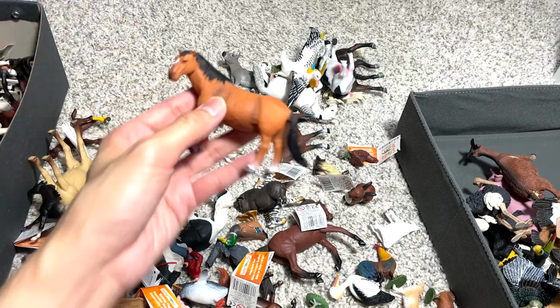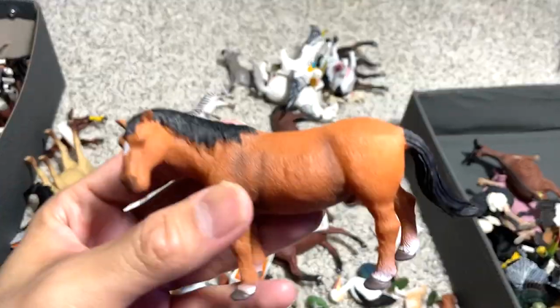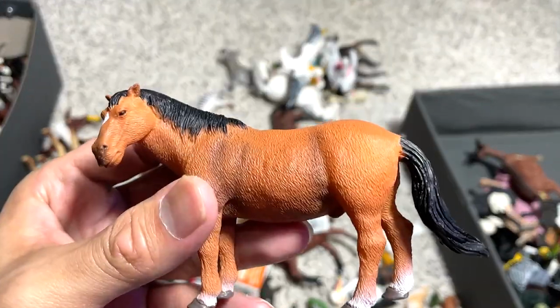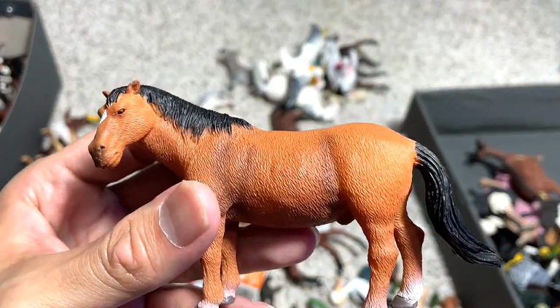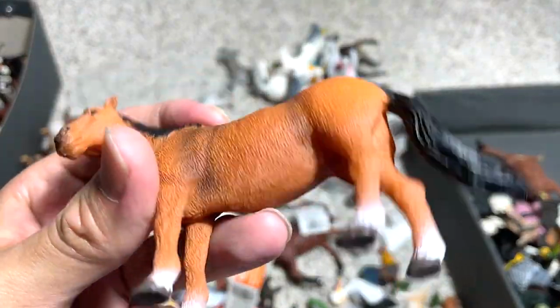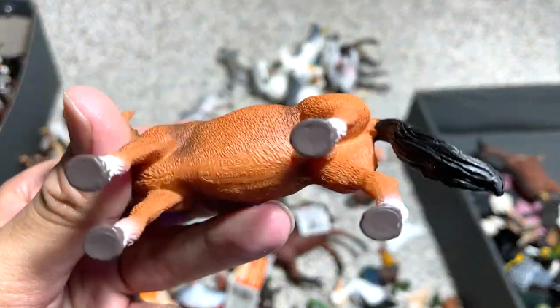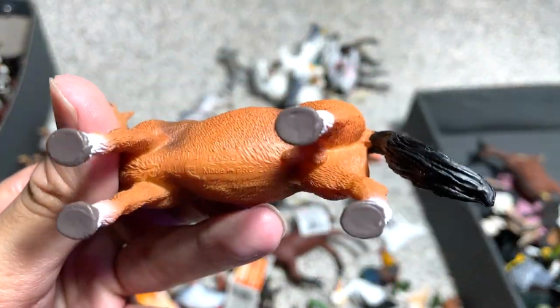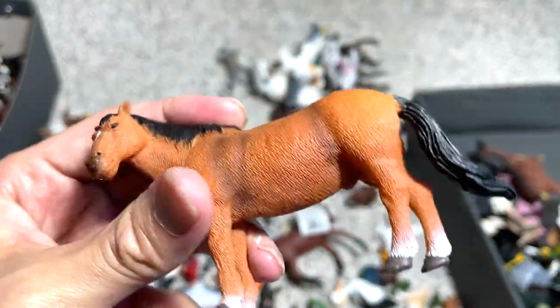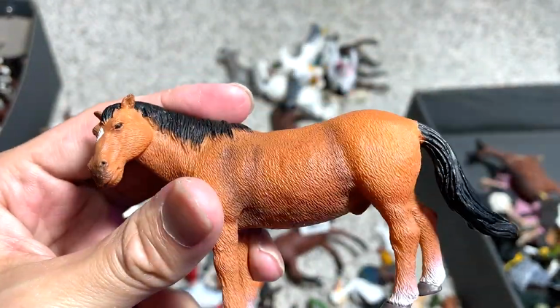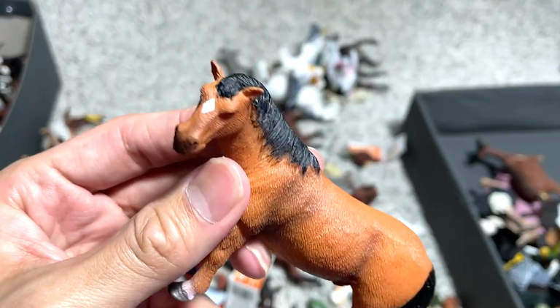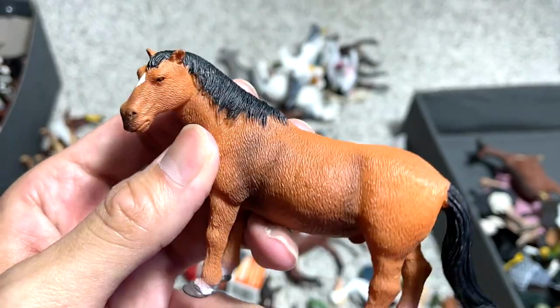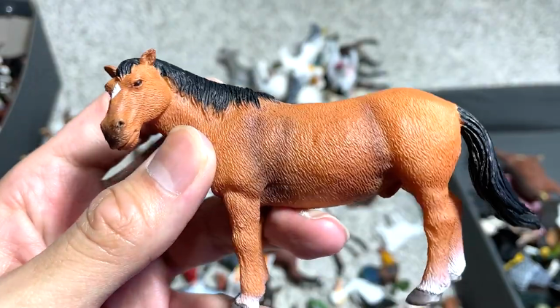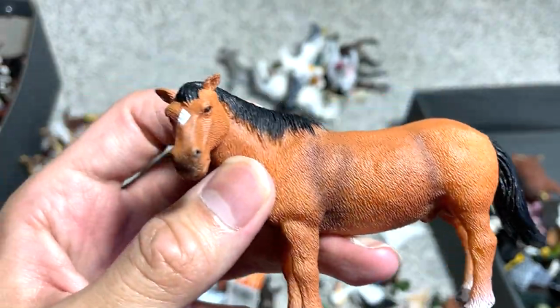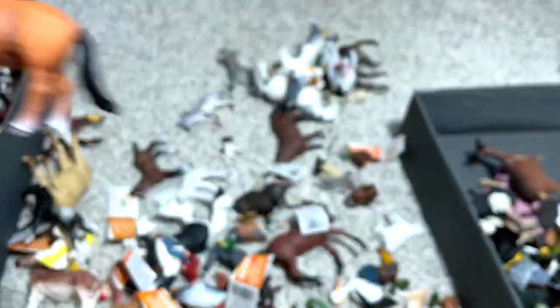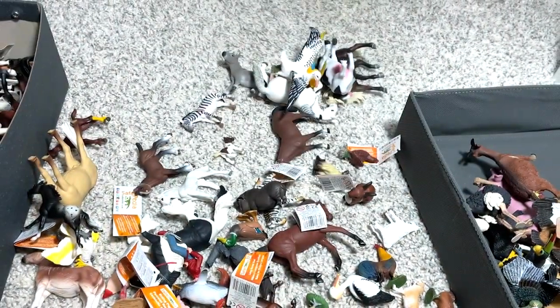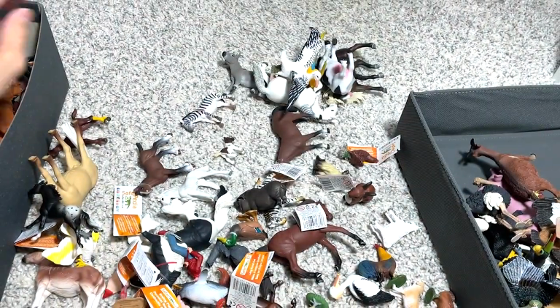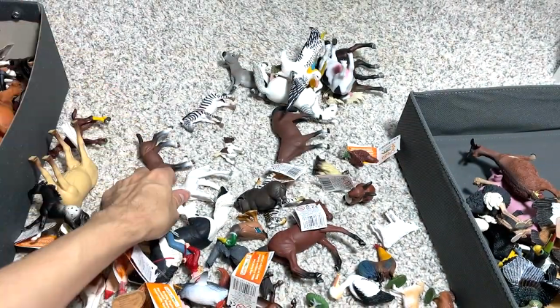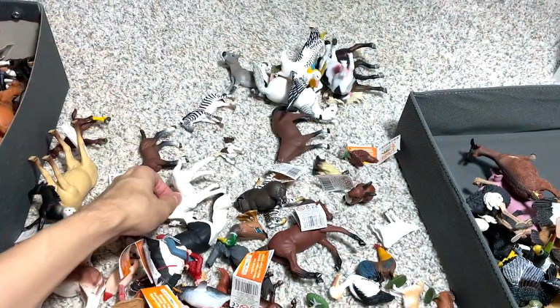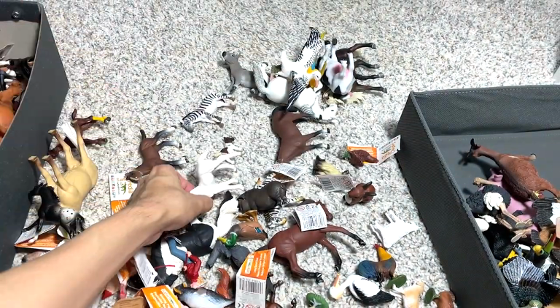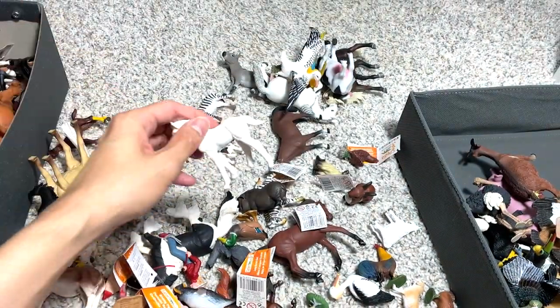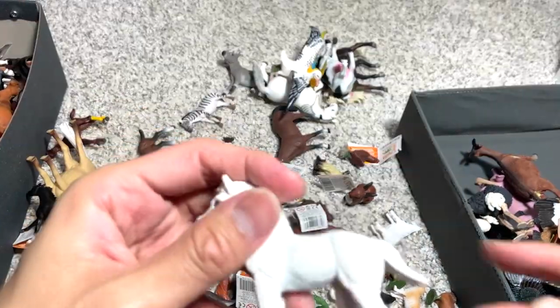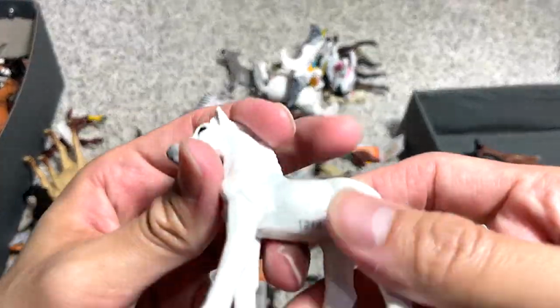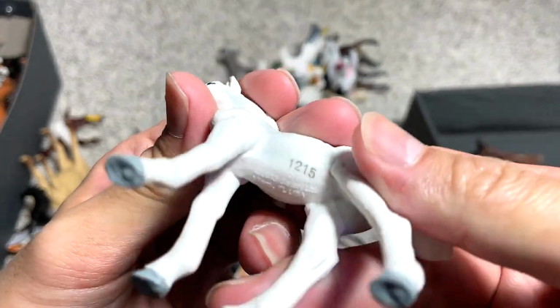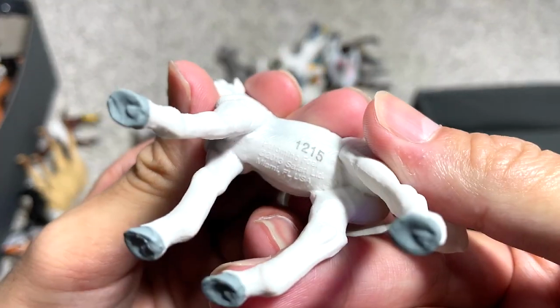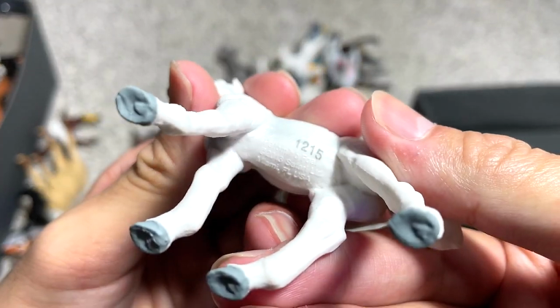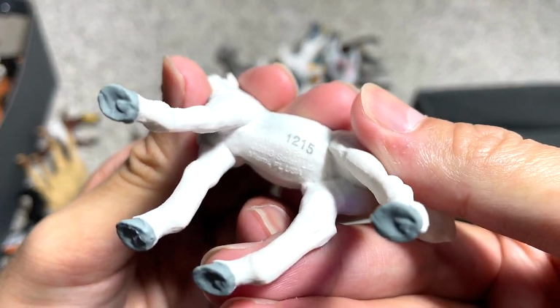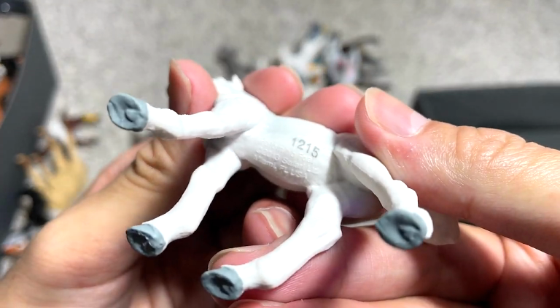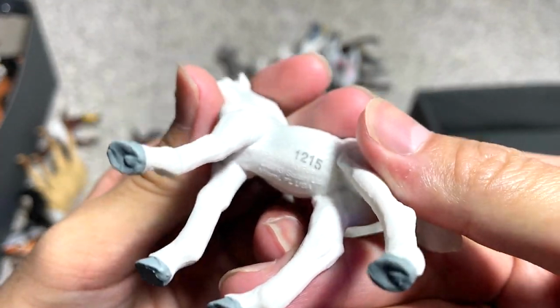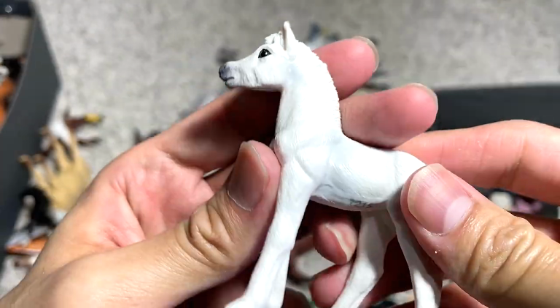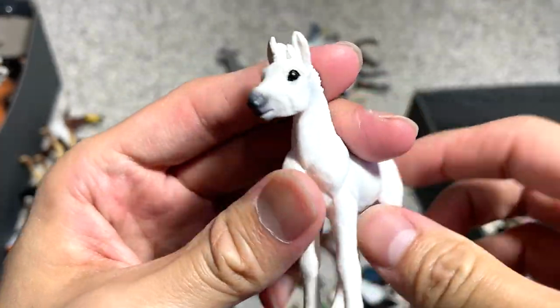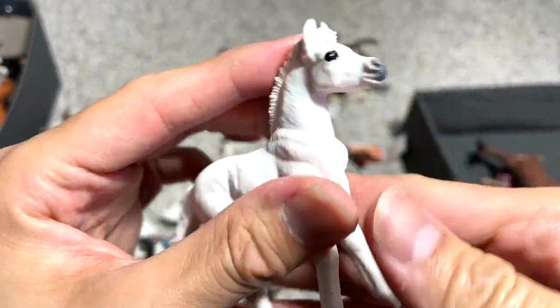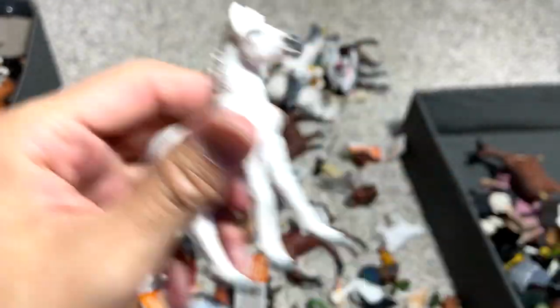This one looks like a Przewalski horse — it could be a Przewalski. Oh, we have a white foal. Hello, little foal!